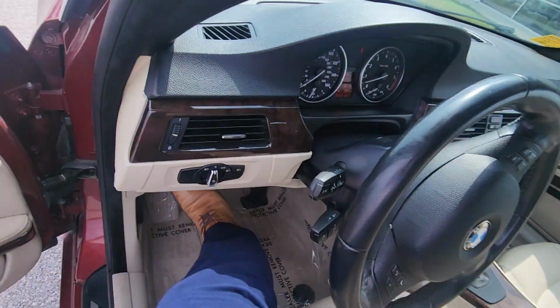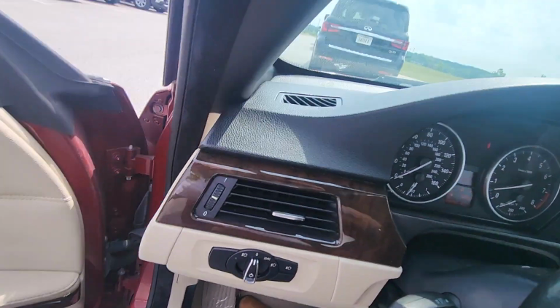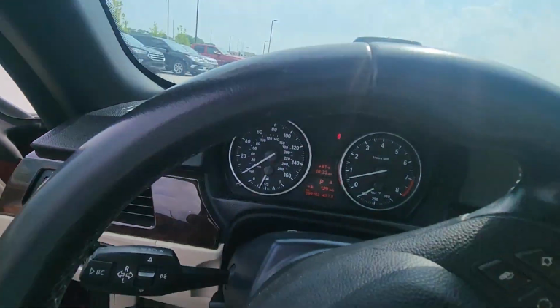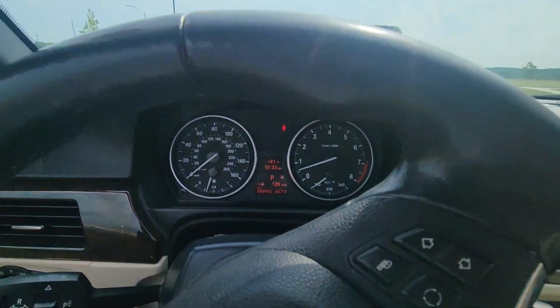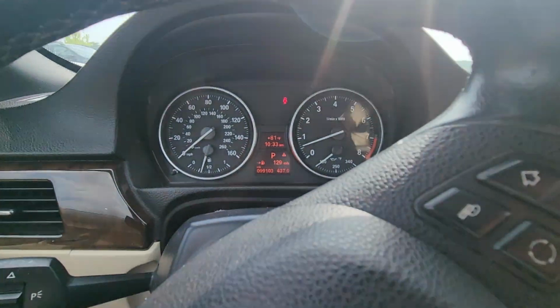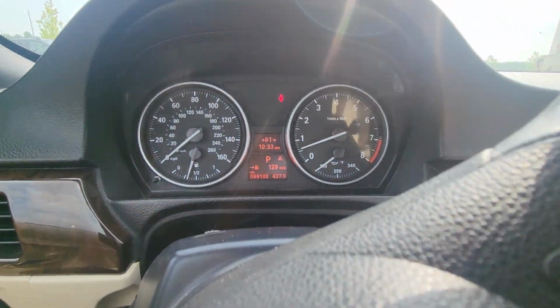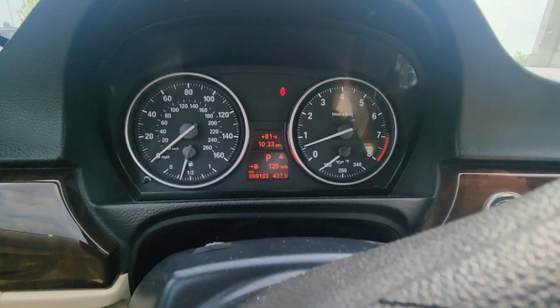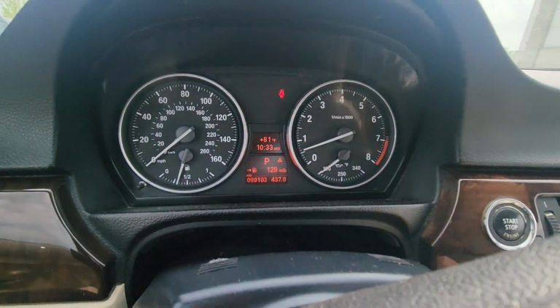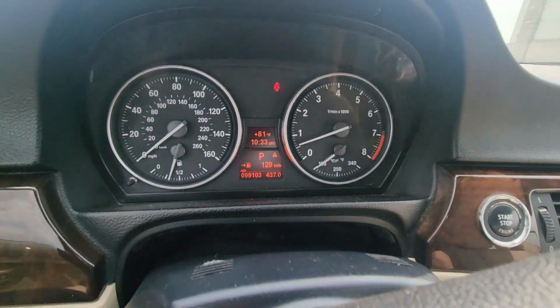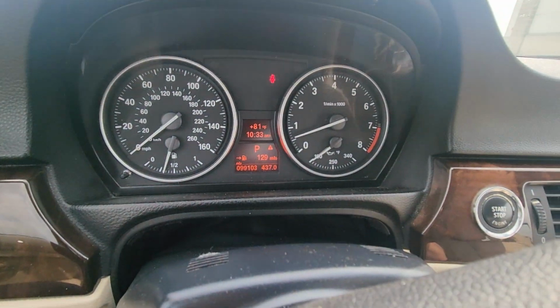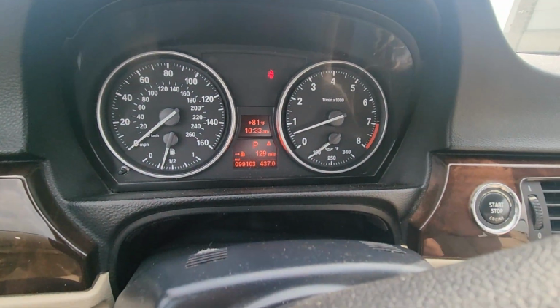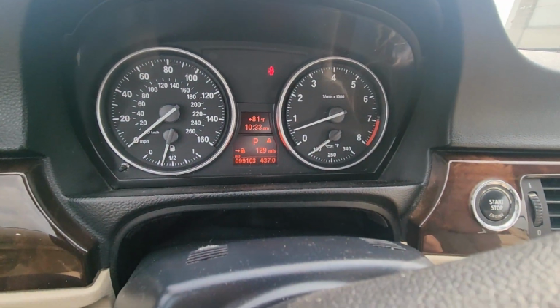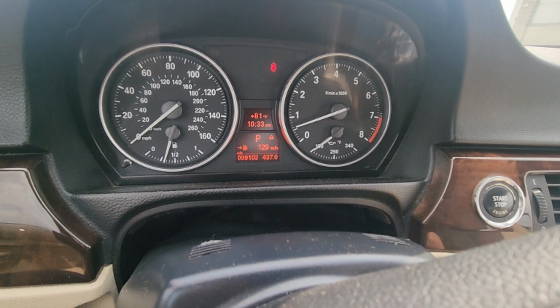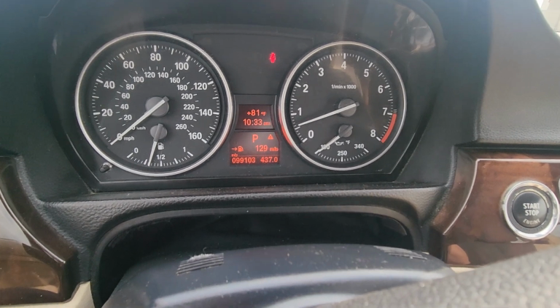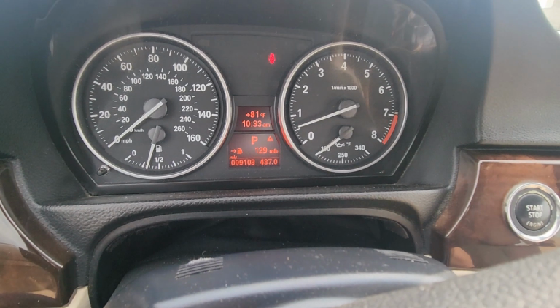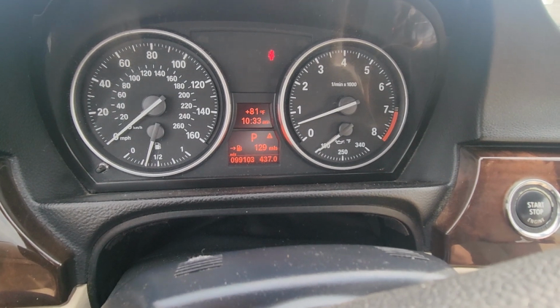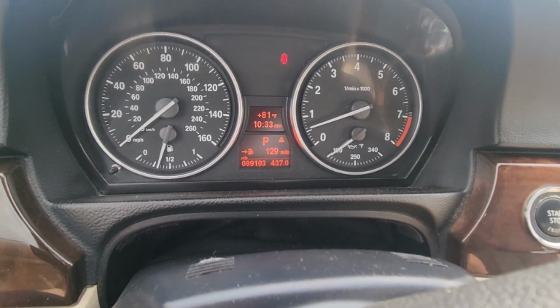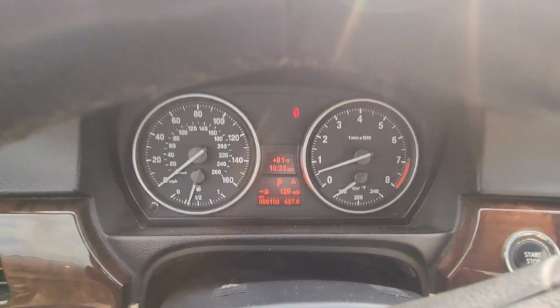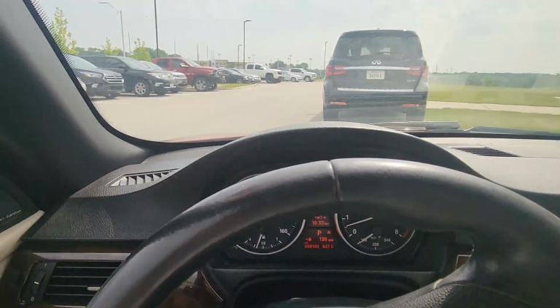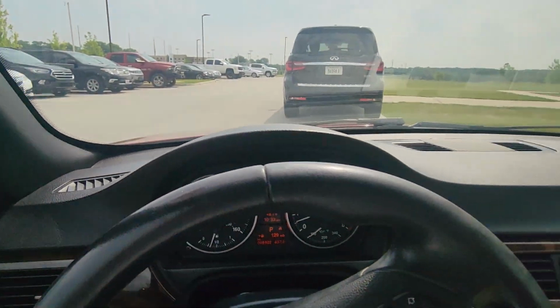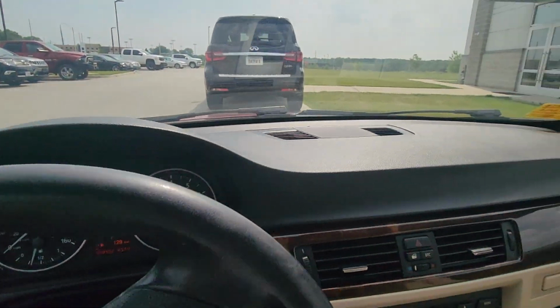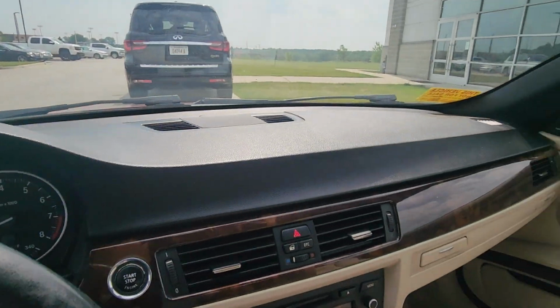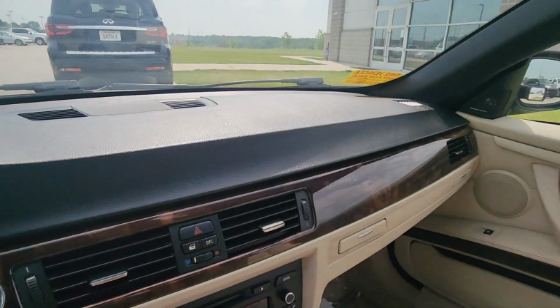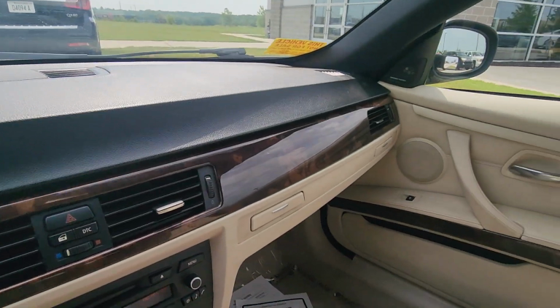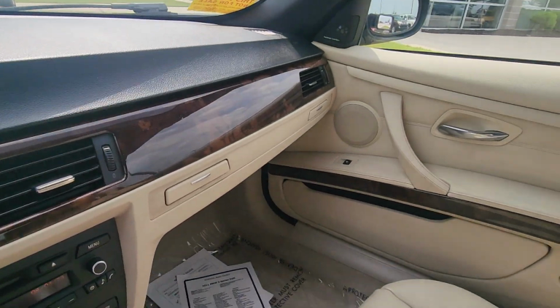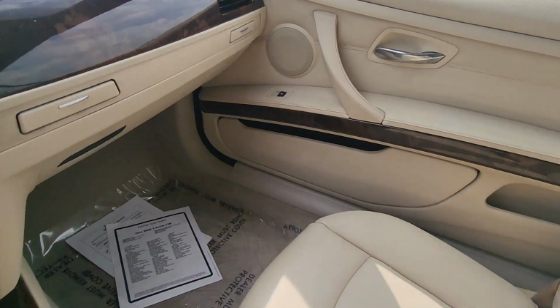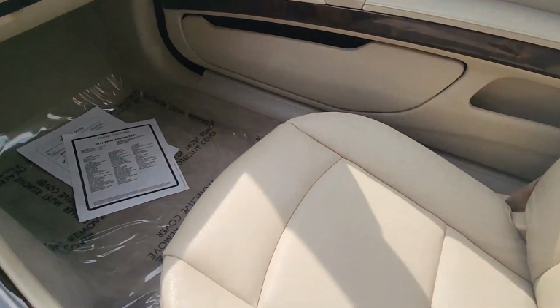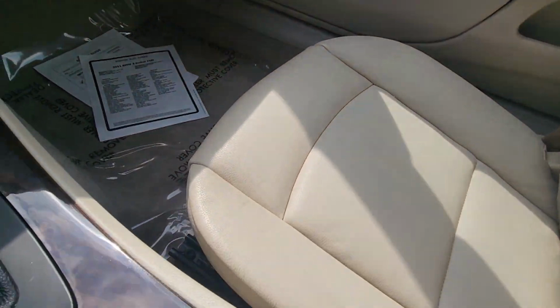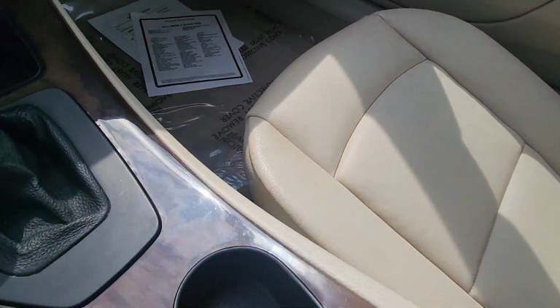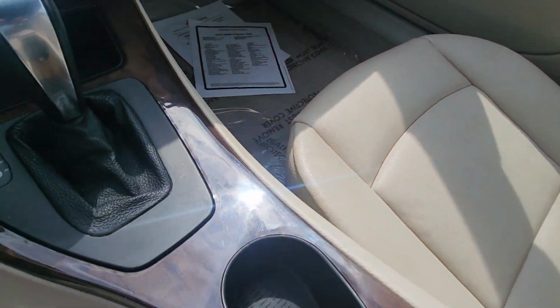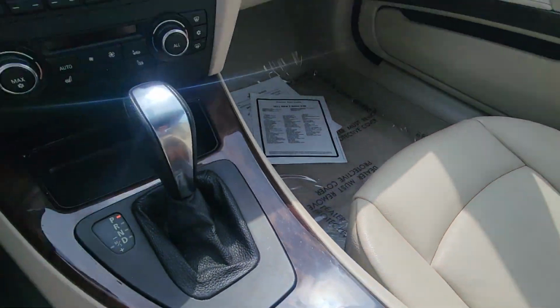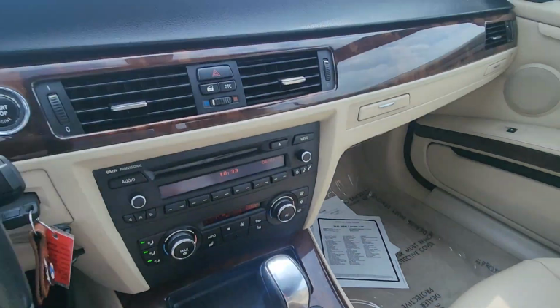I'm just going to verify the miles for you real quick. There we go — just under 100,000 miles, you can see it right there. And just like the body, you're not looking at any major signs of wear. None at all. Very, very nice.